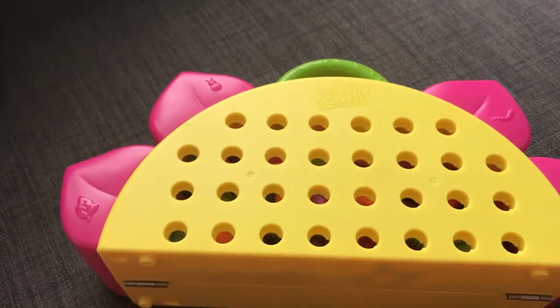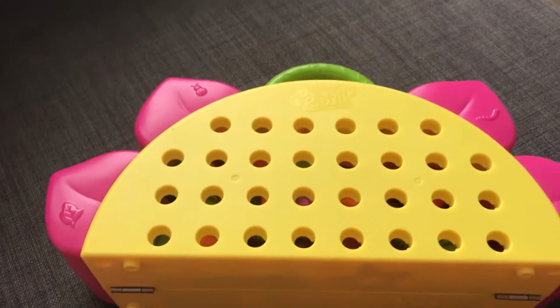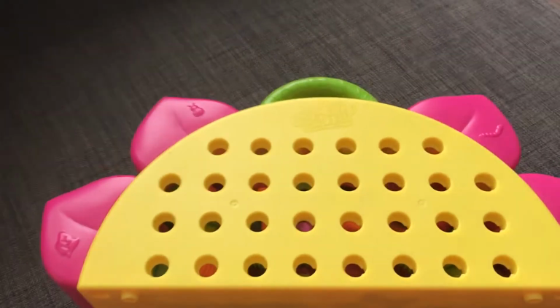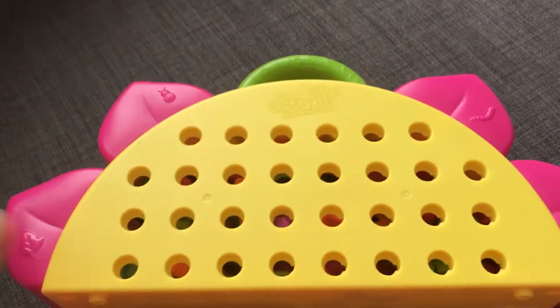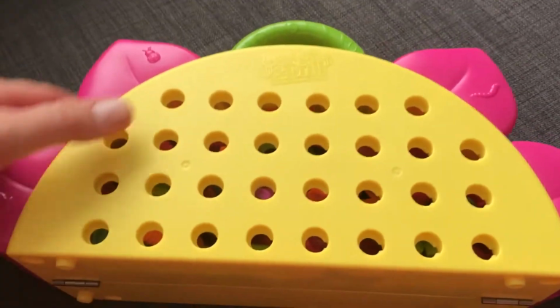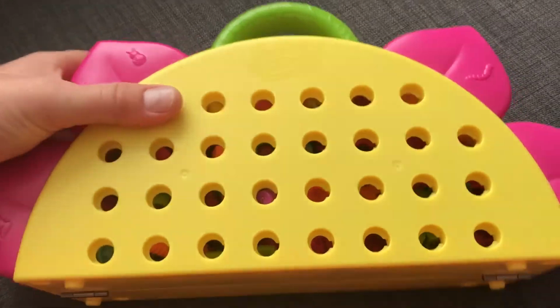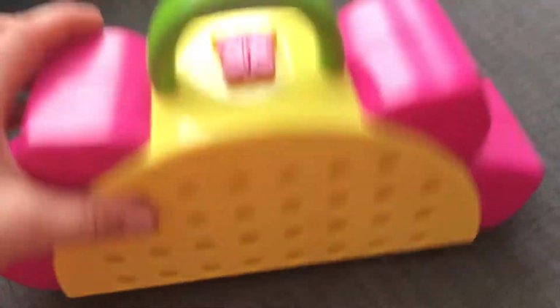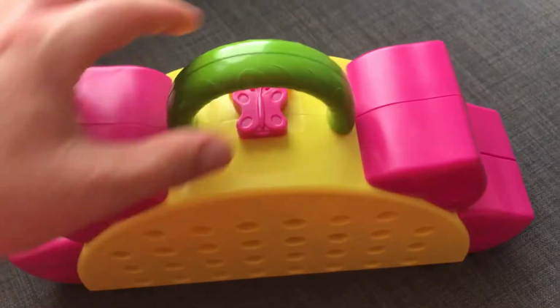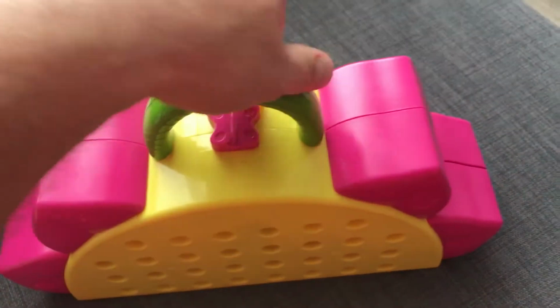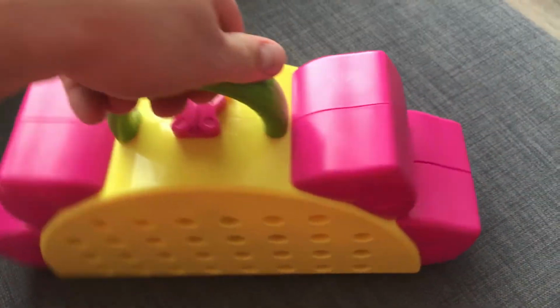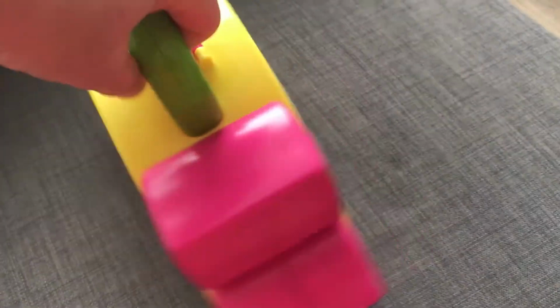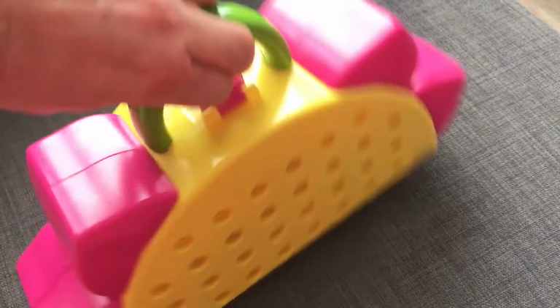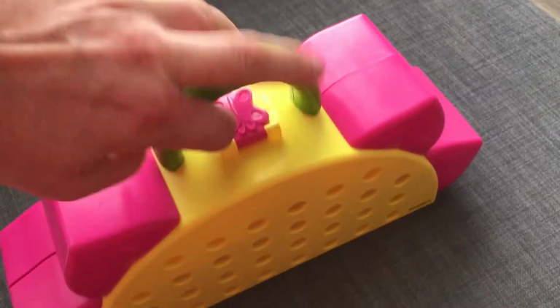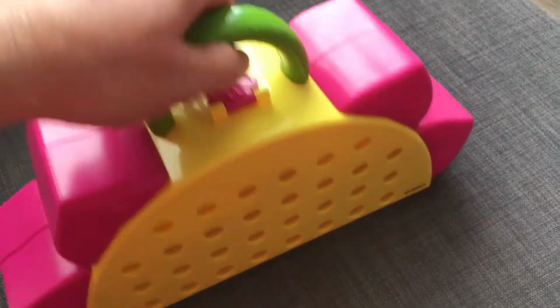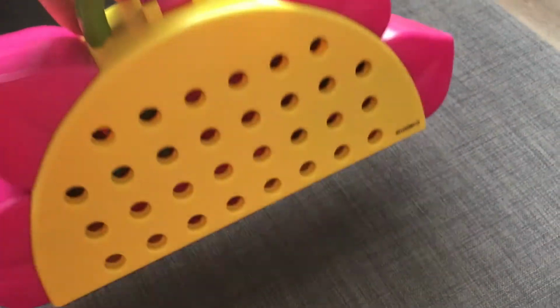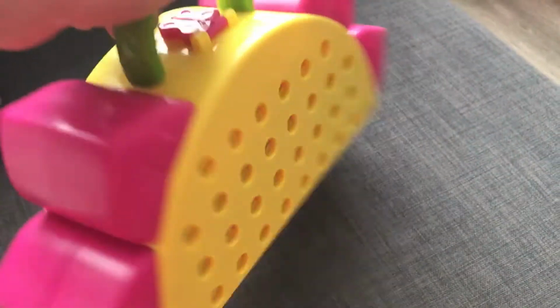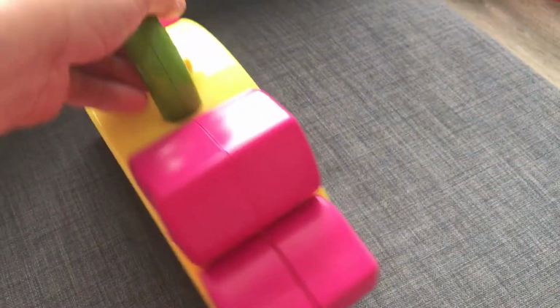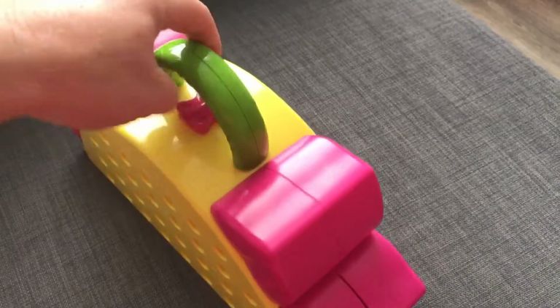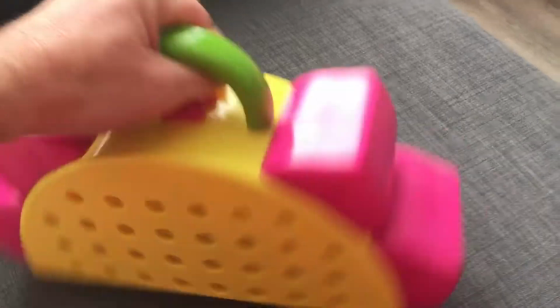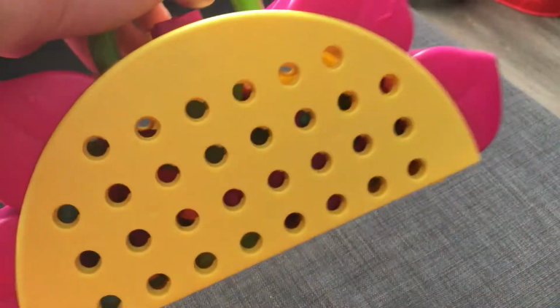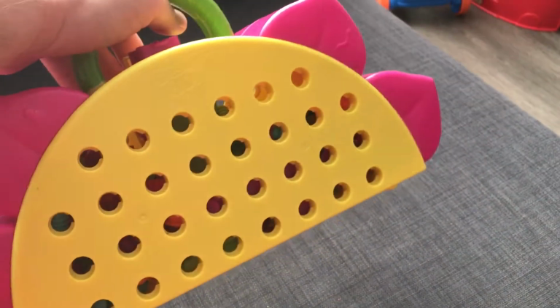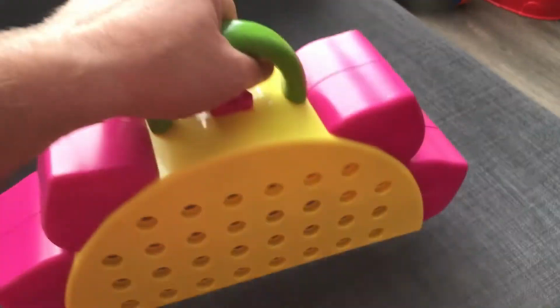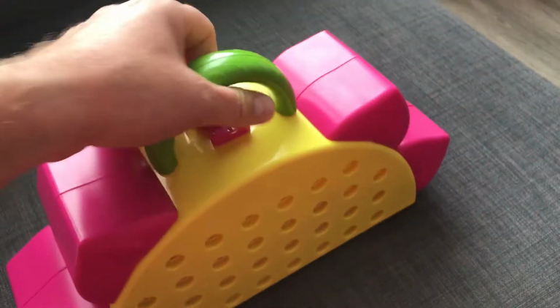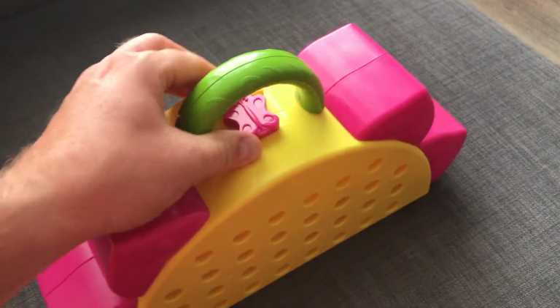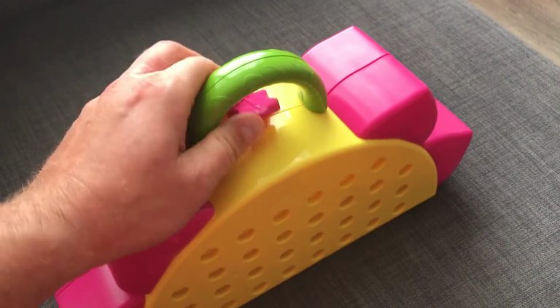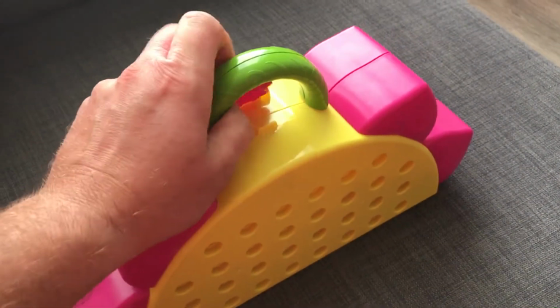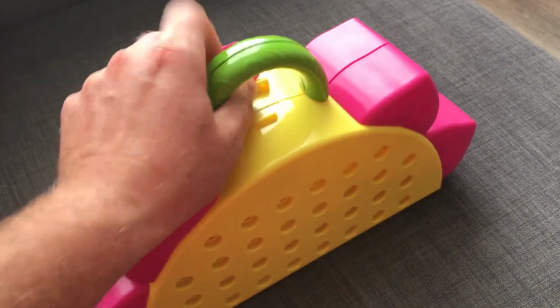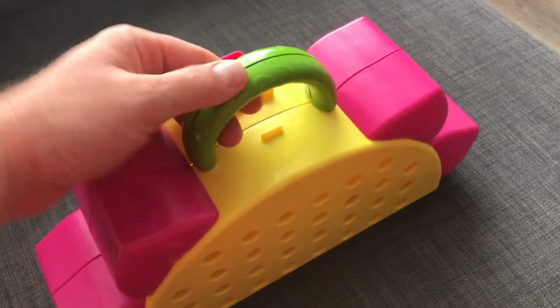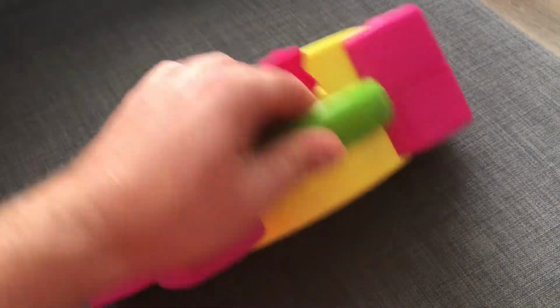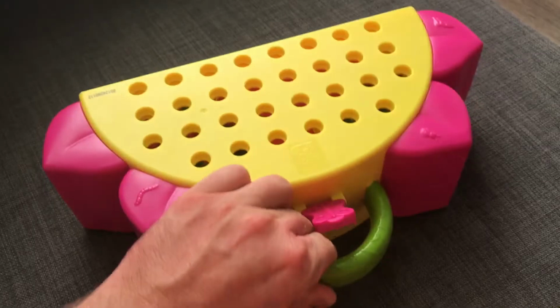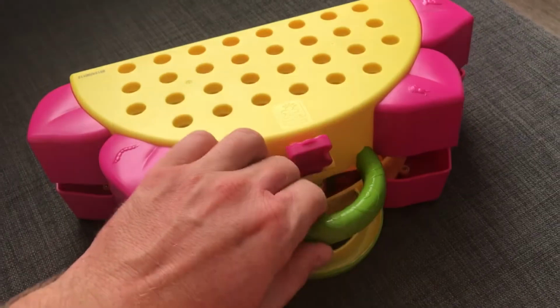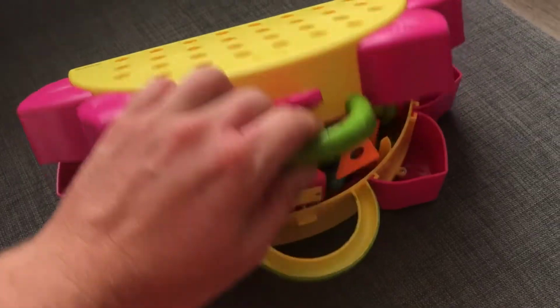This is a flower. You can carry it, and you can take it for a picnic. And you can open it up — let's see what's inside.